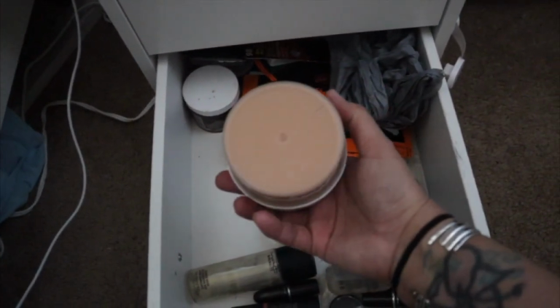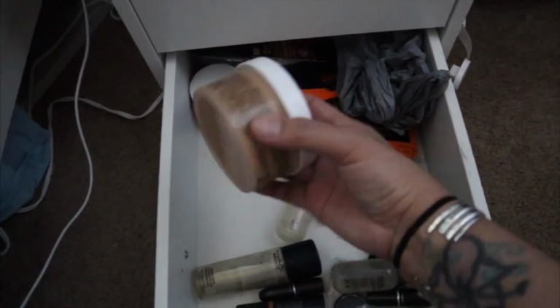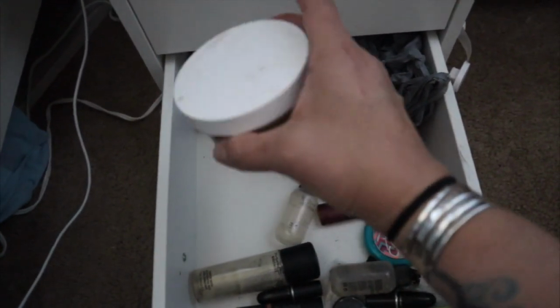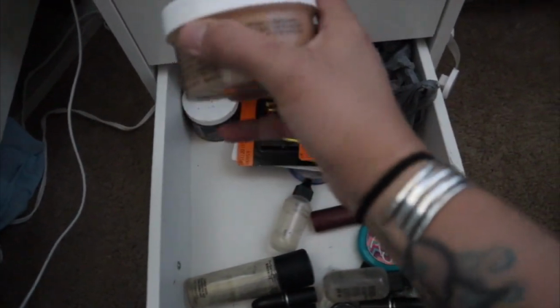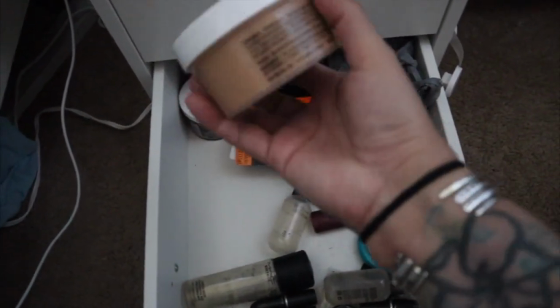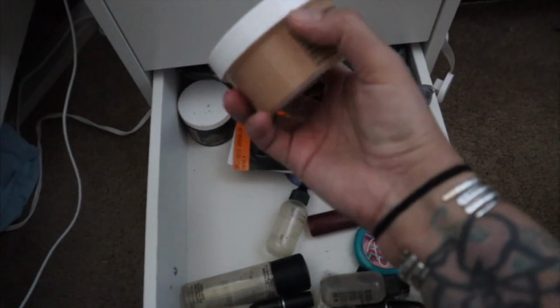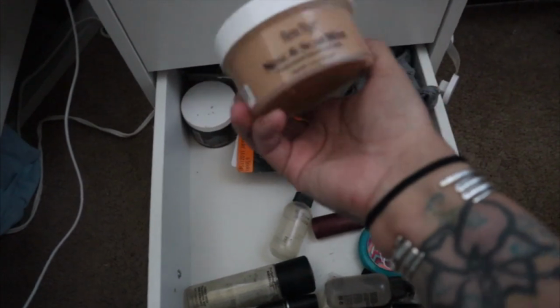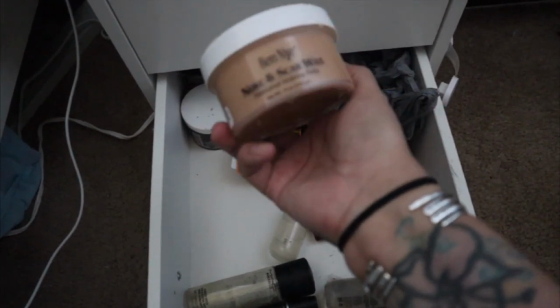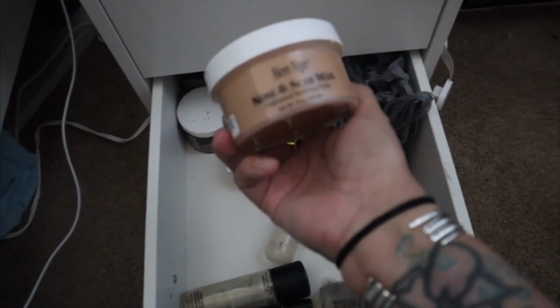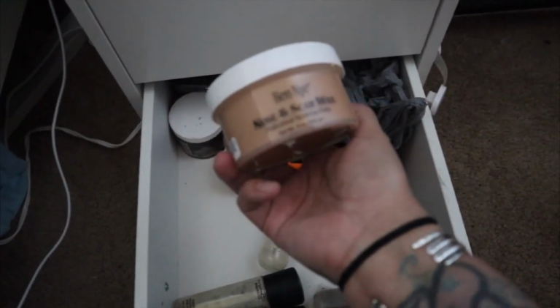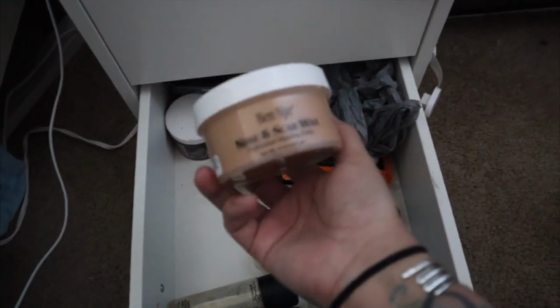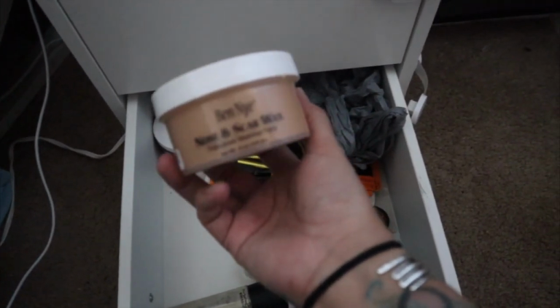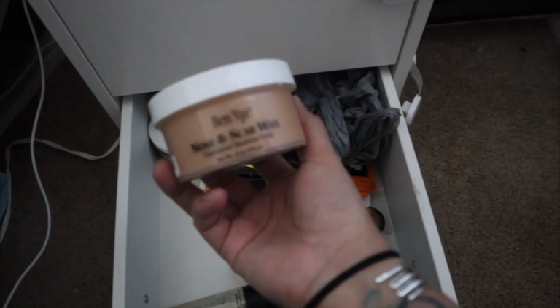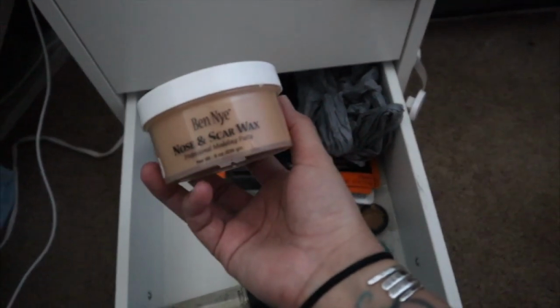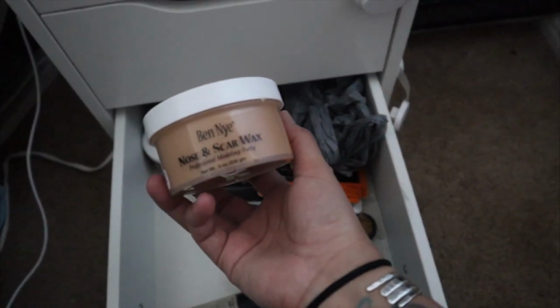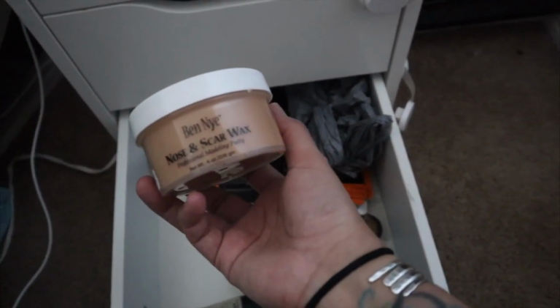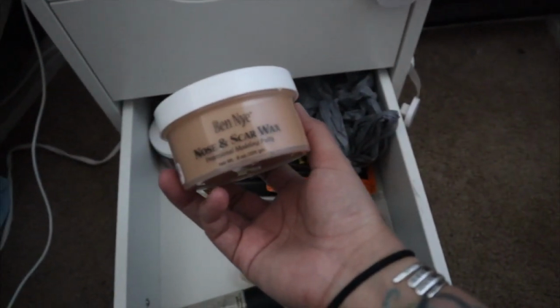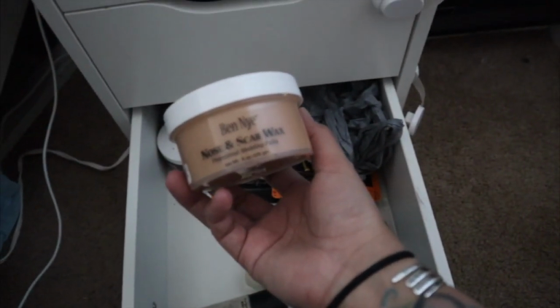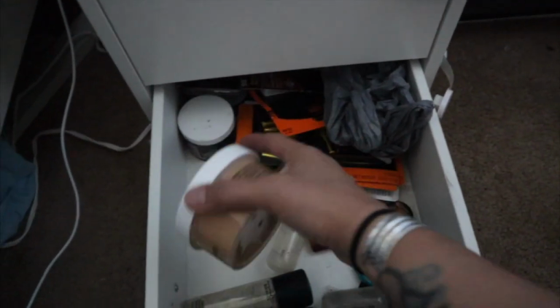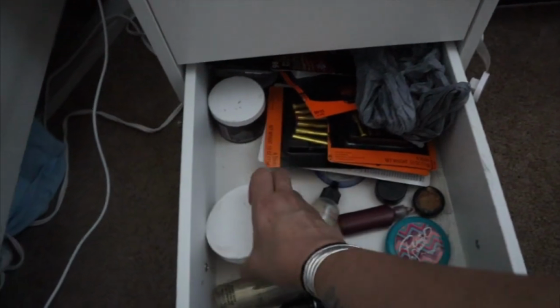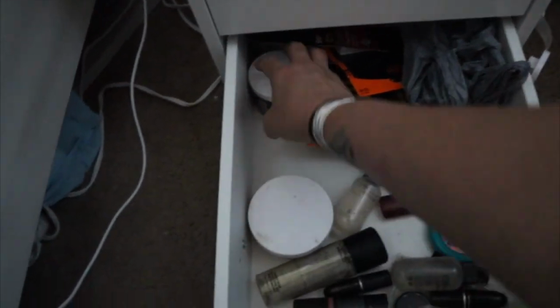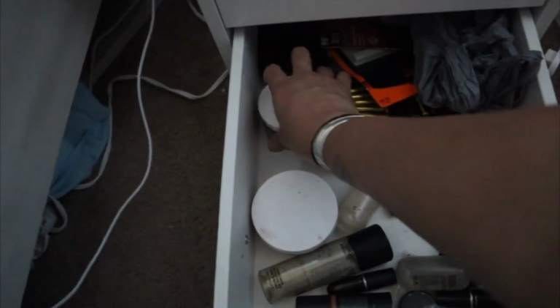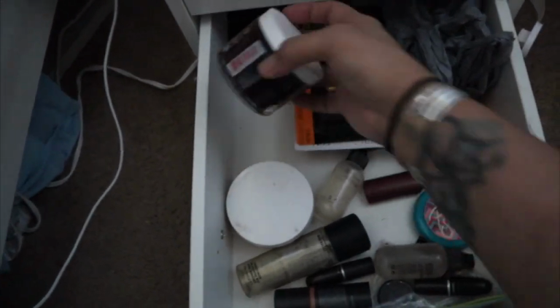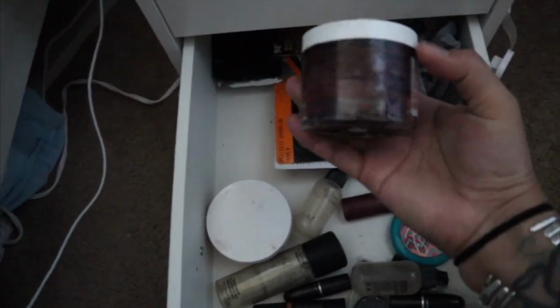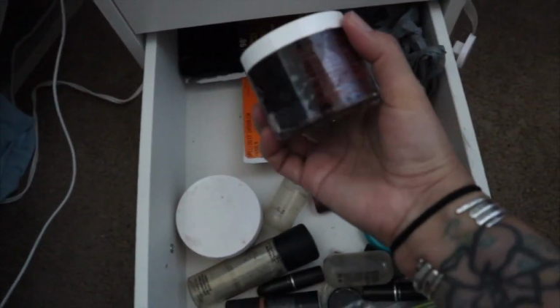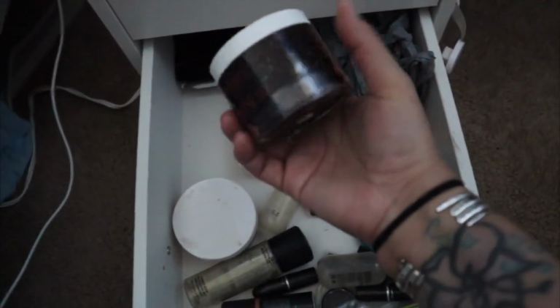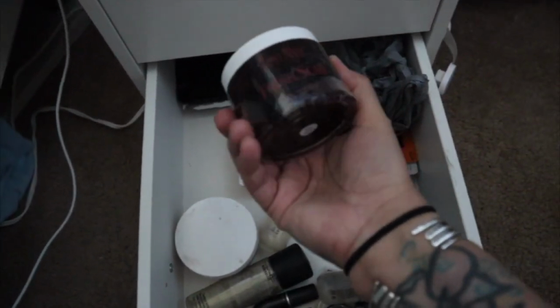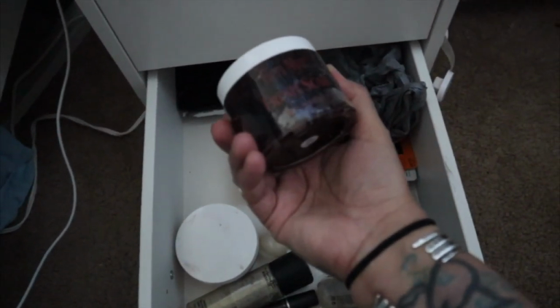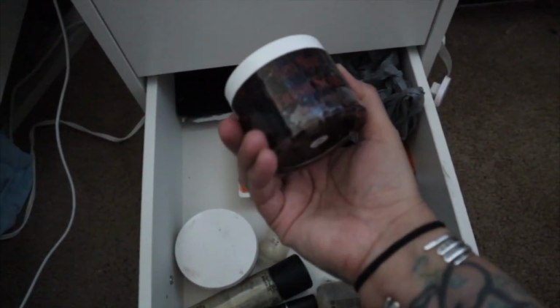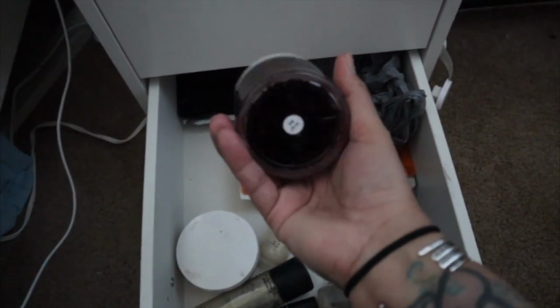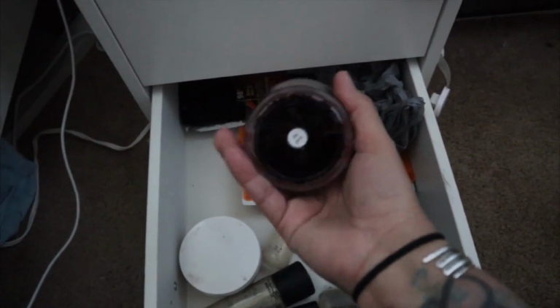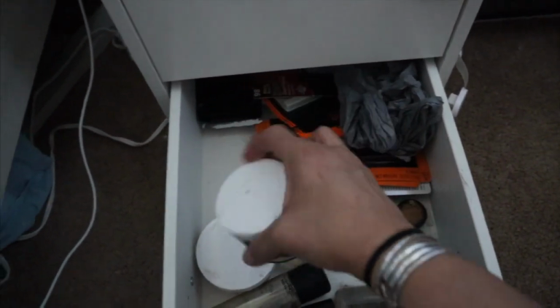Then I have my Ben Nye — this is Halloween stuff because I used to do a lot of Halloween makeup. There's nose and scar wax, and this is fake blood, which probably needs to get thrown out.